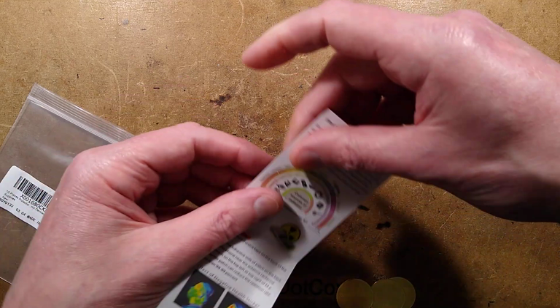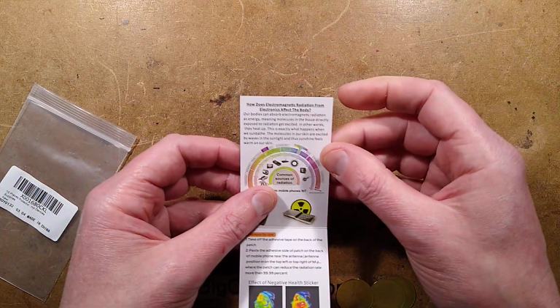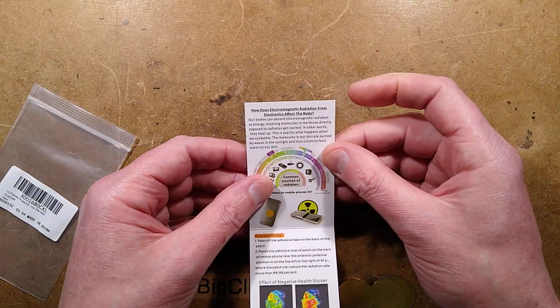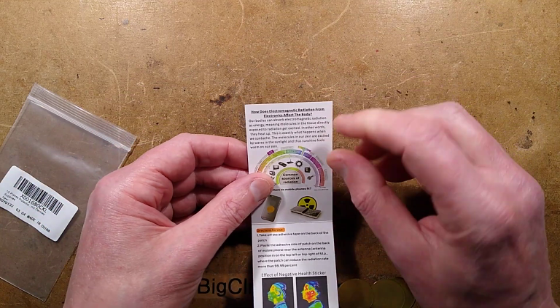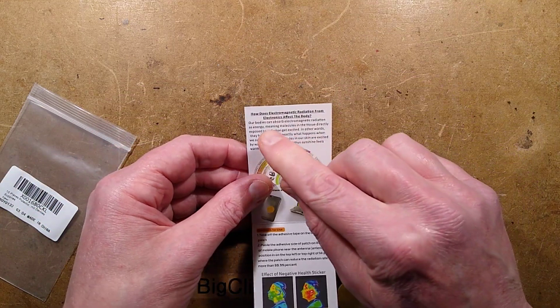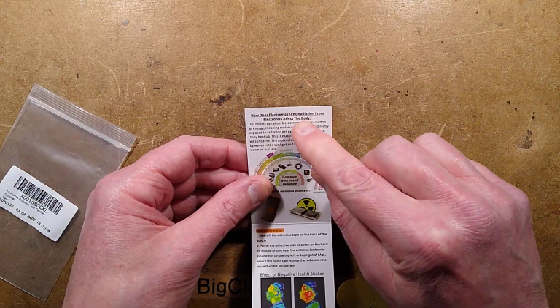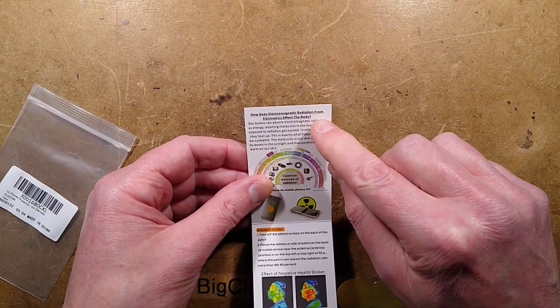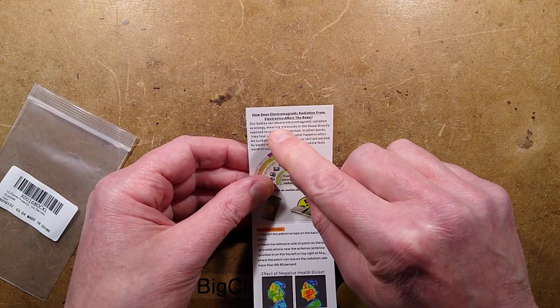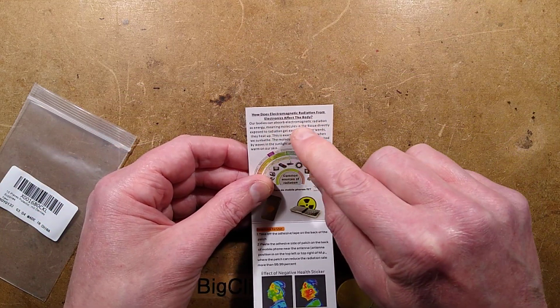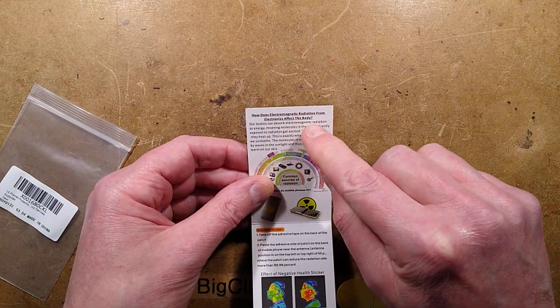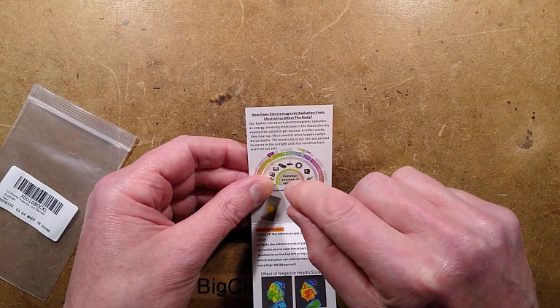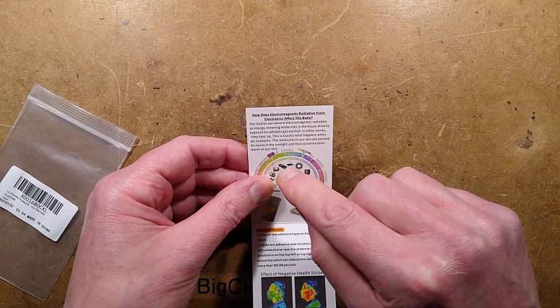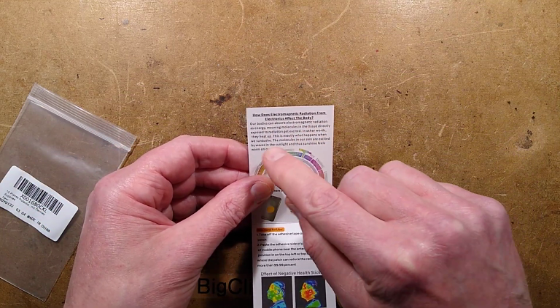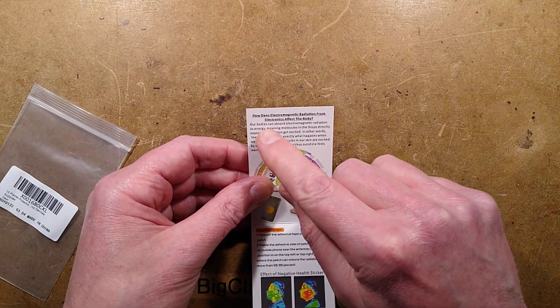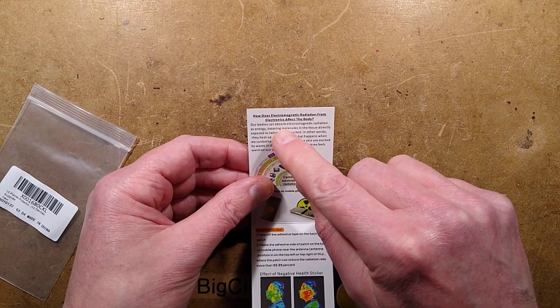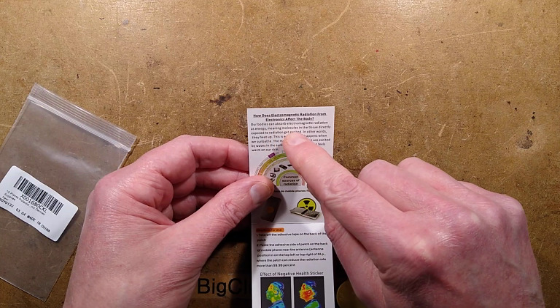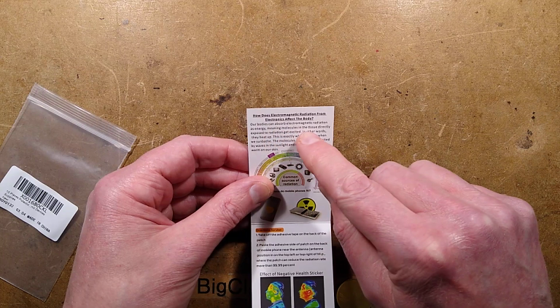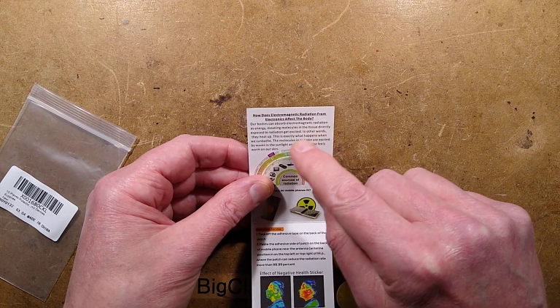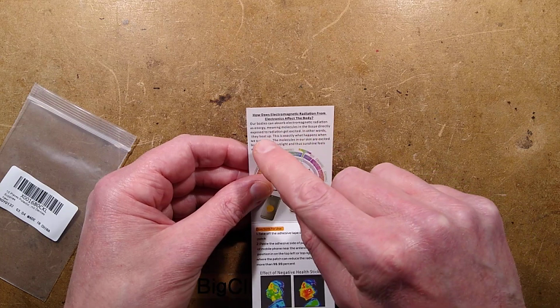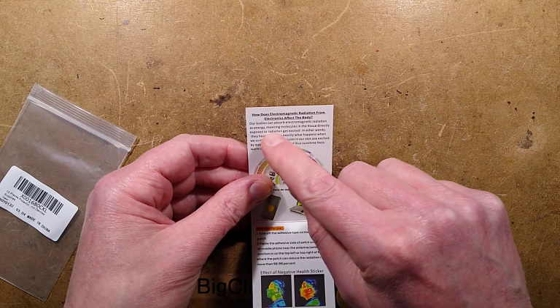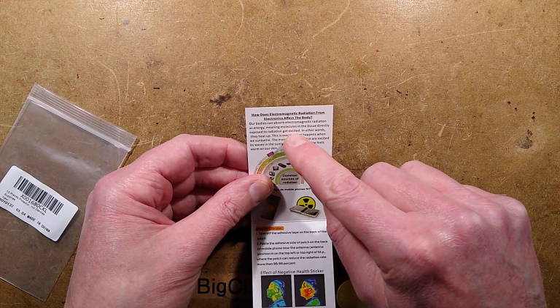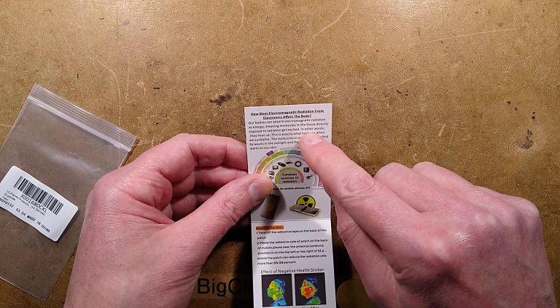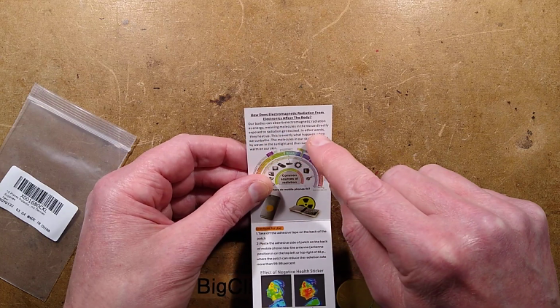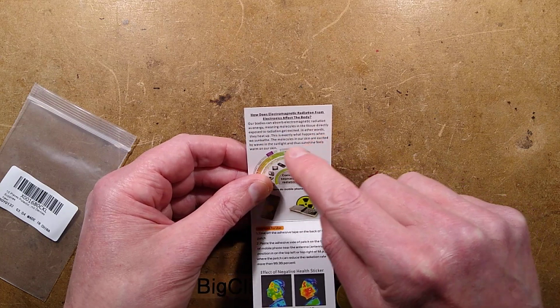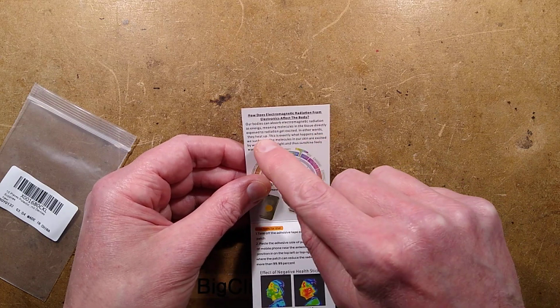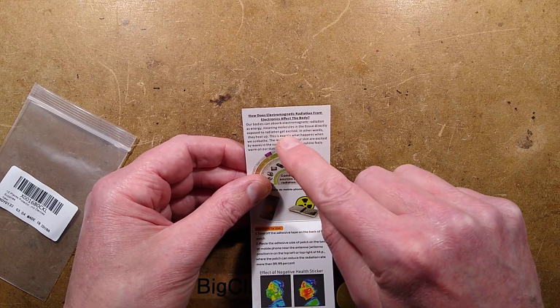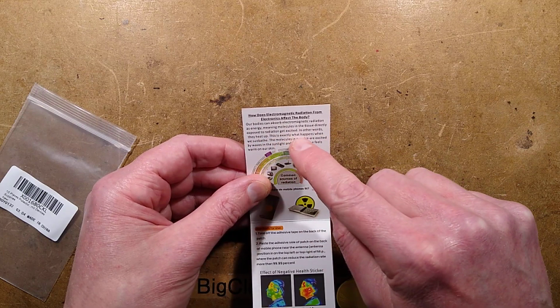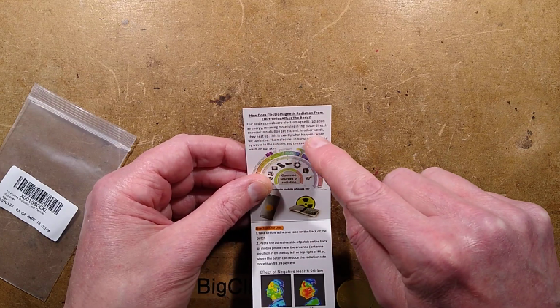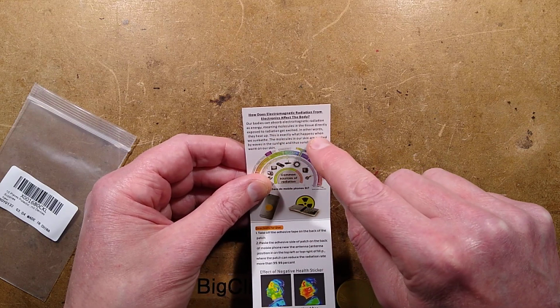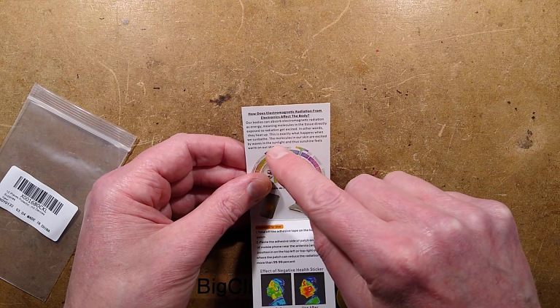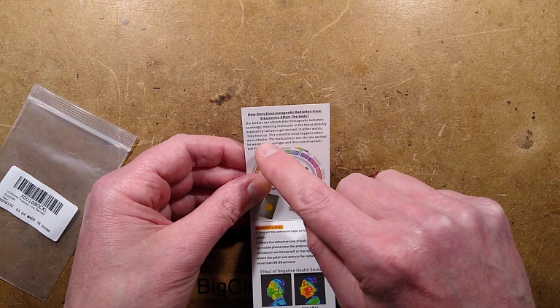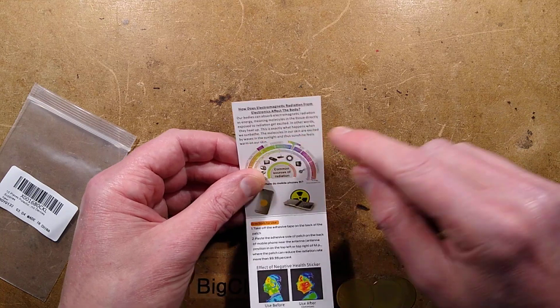How does electromagnetic radiation from electronics affect the body? Our bodies can absorb electromagnetic radiation as energy, meaning molecules in the tissue directly exposed to radiation get excited. In other words, they heat up.